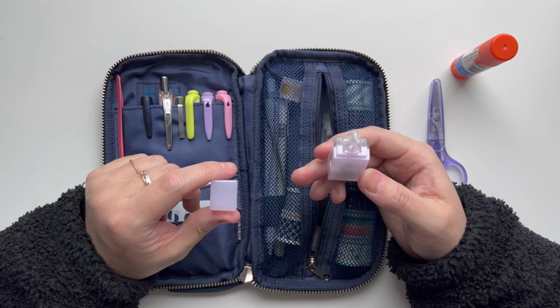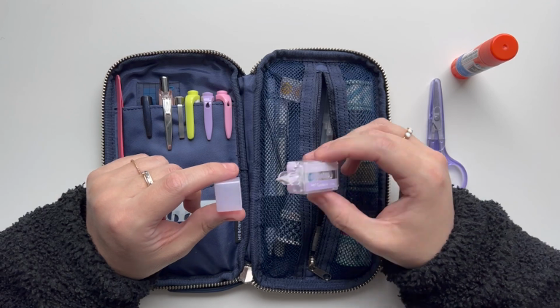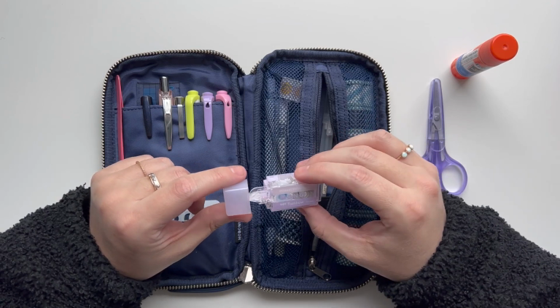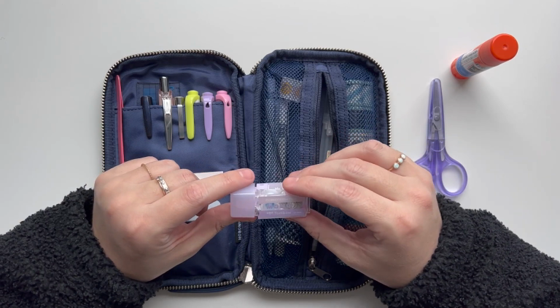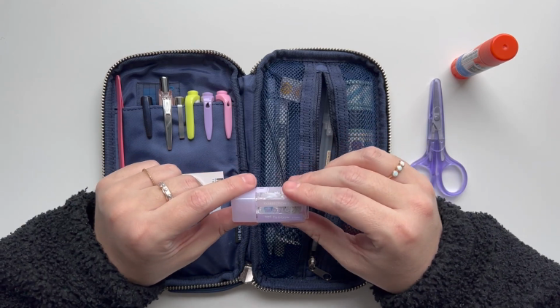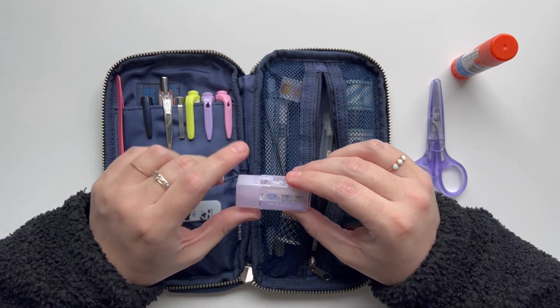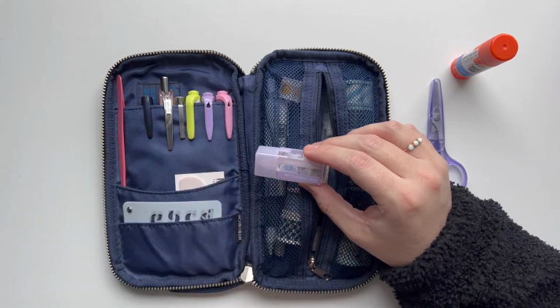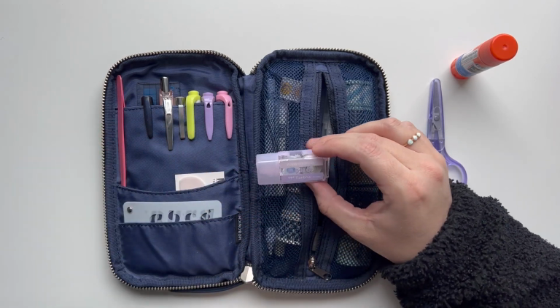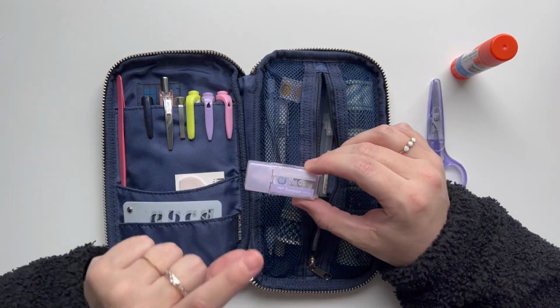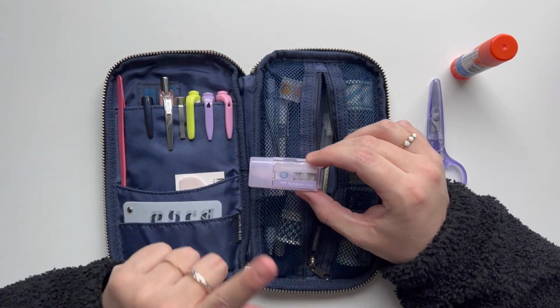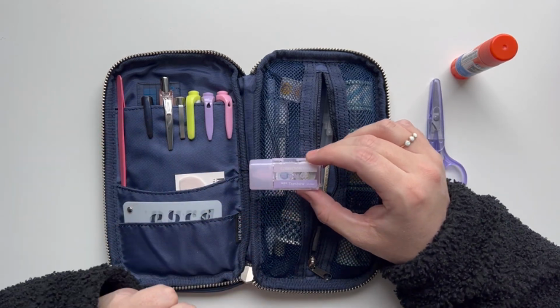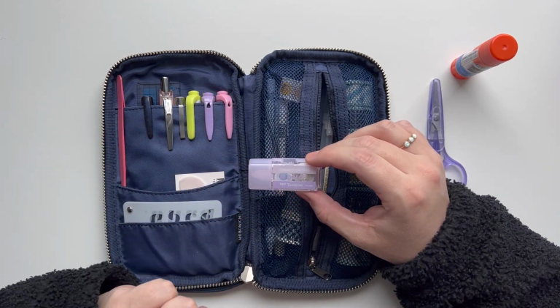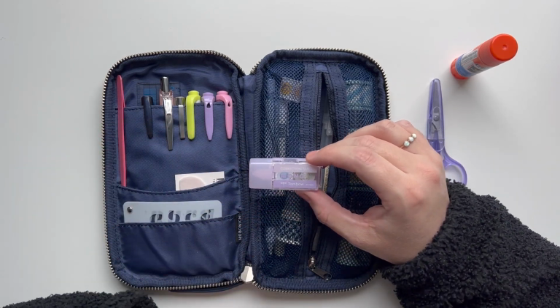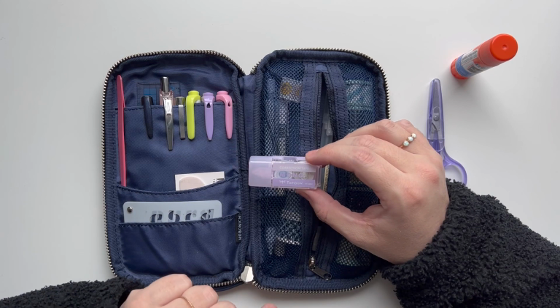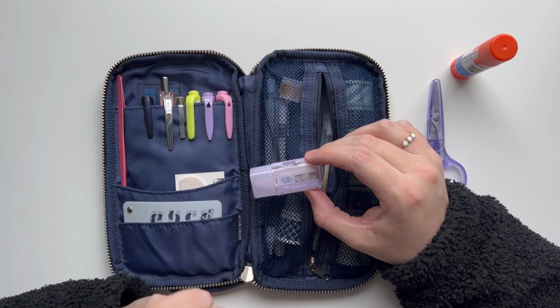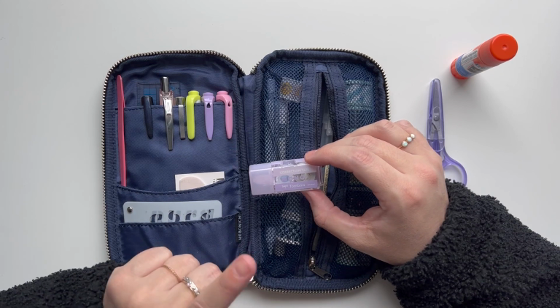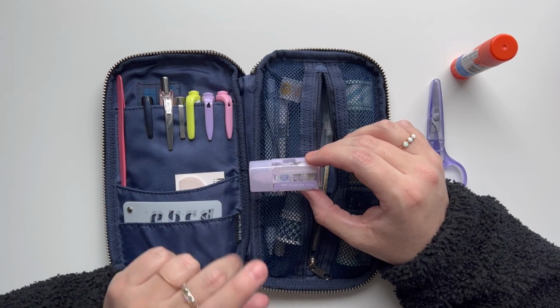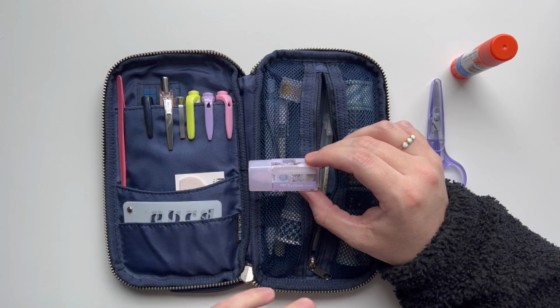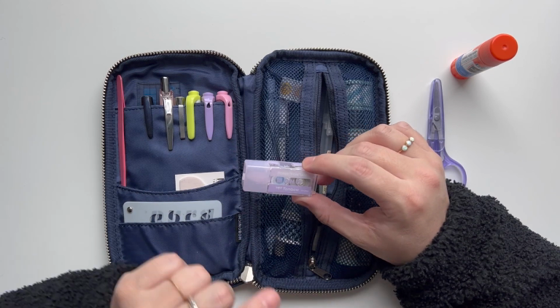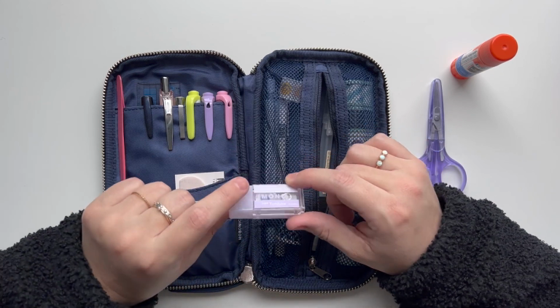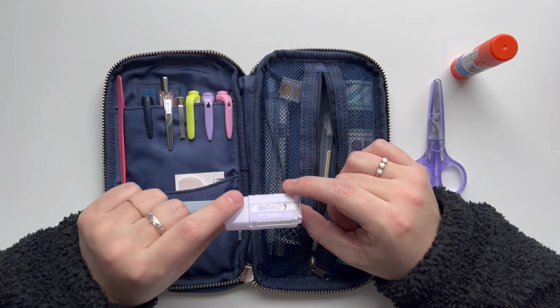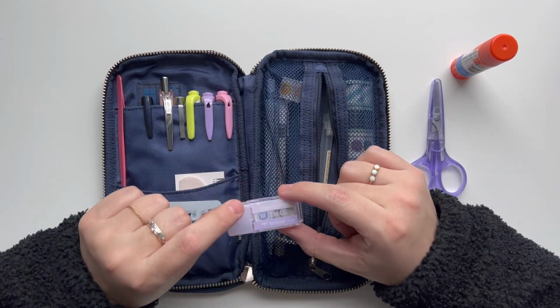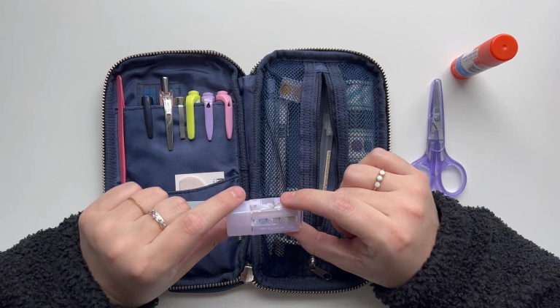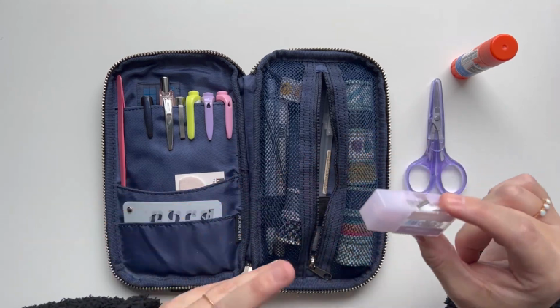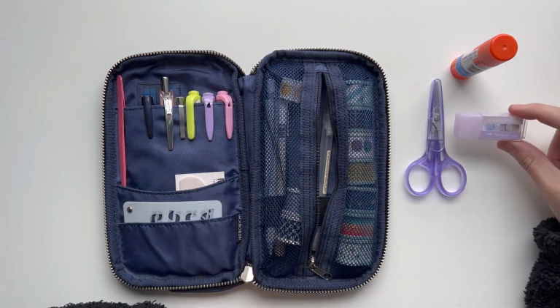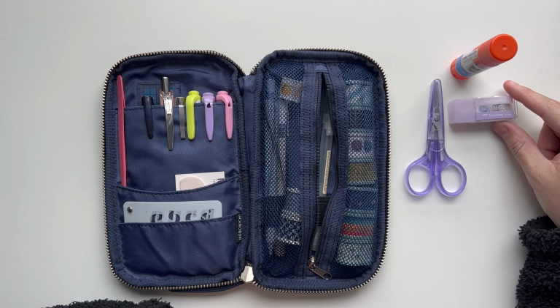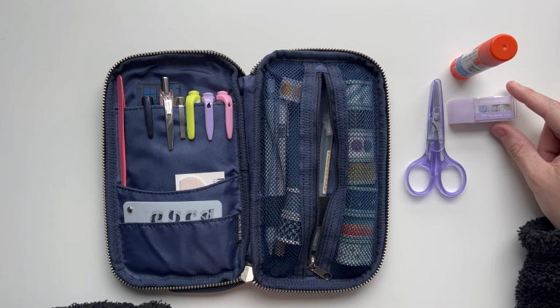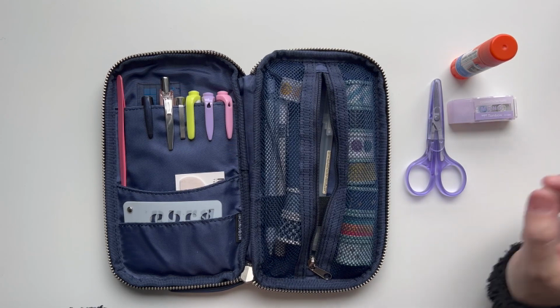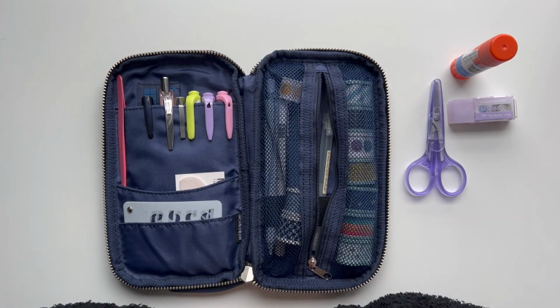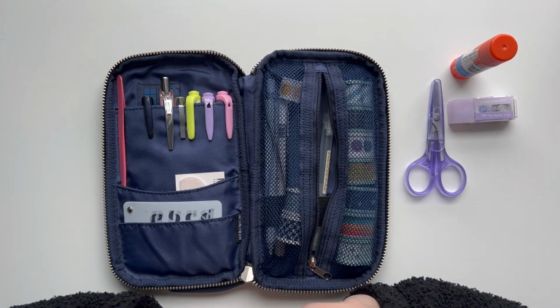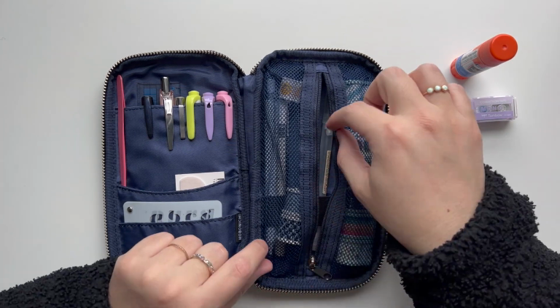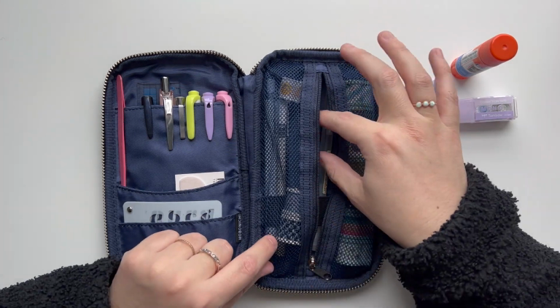I have this Tombow correction tape and I like how small it is. I don't use it super often, but I like to have it handy because it matches really well with the Hobonichi Cousin paper. So I keep it in case I make a mistake — it comes in handy sometimes.